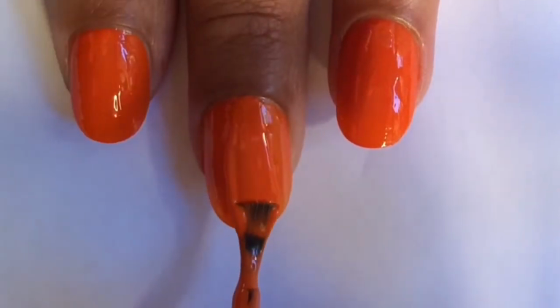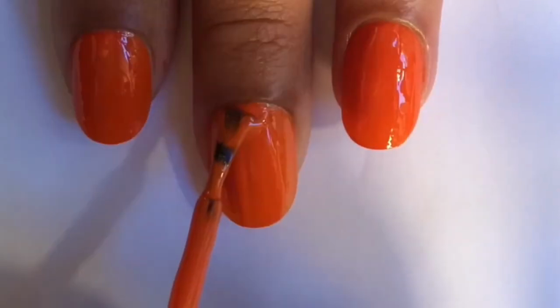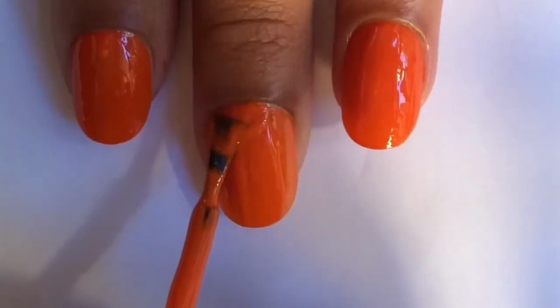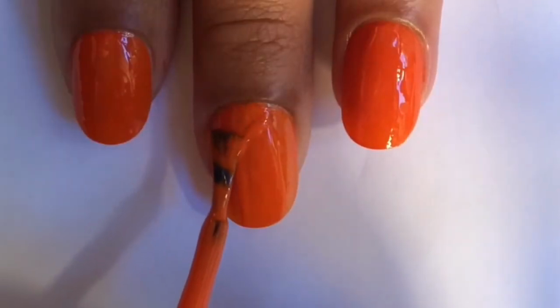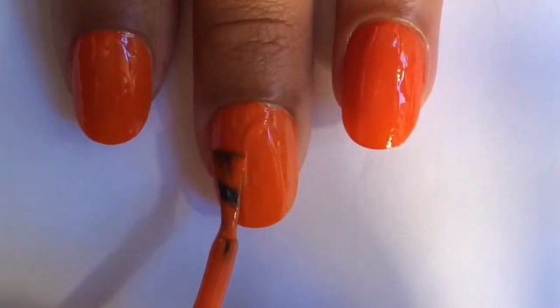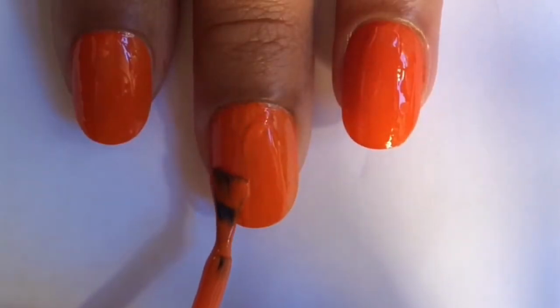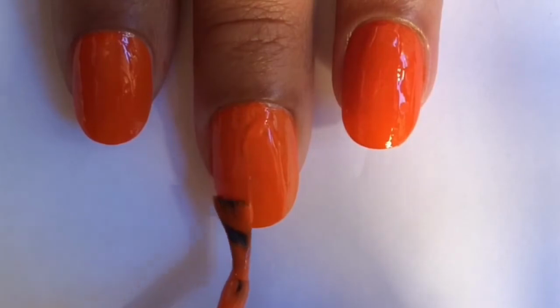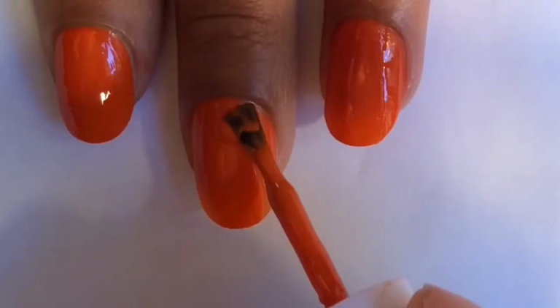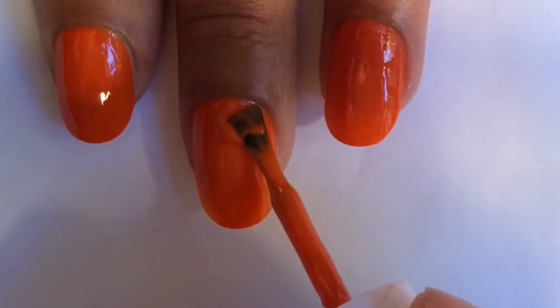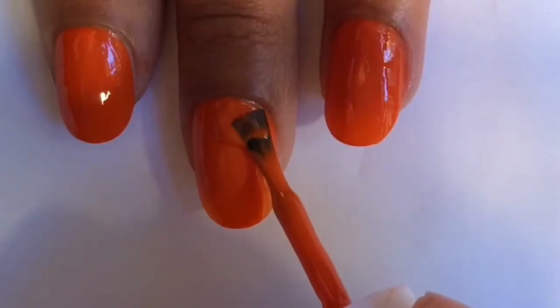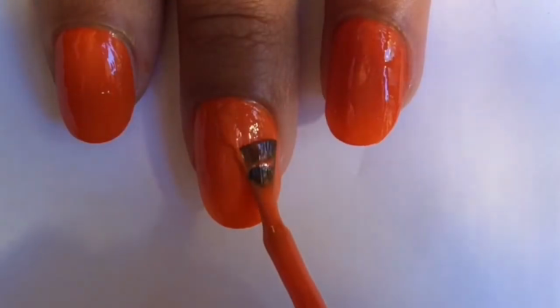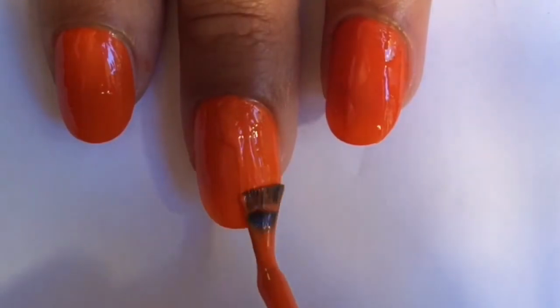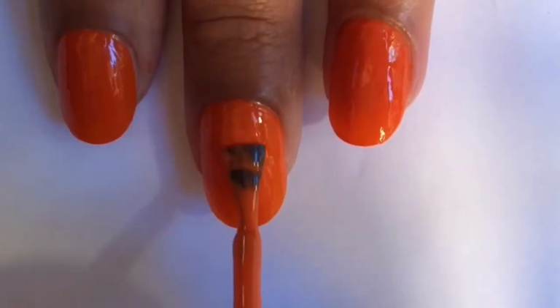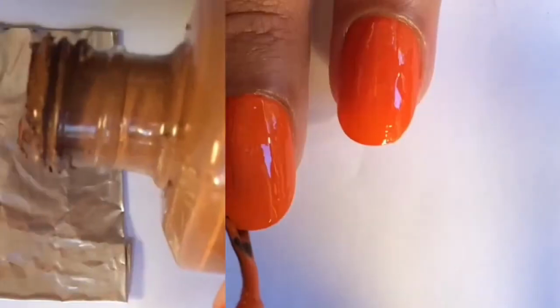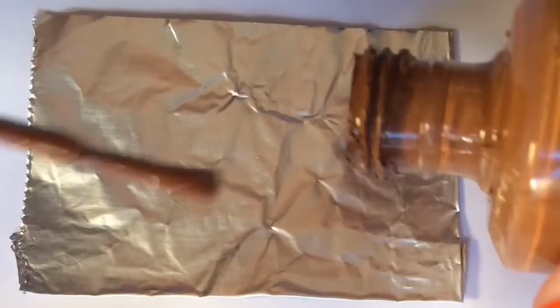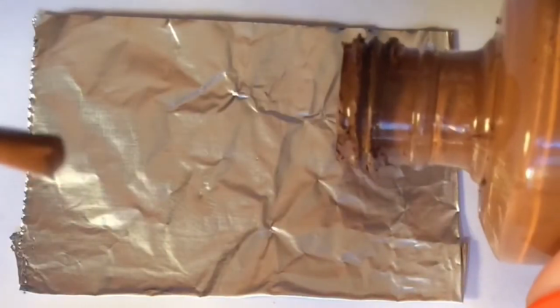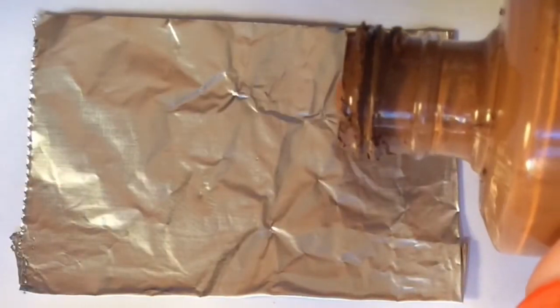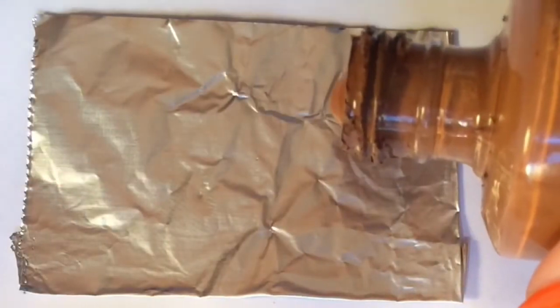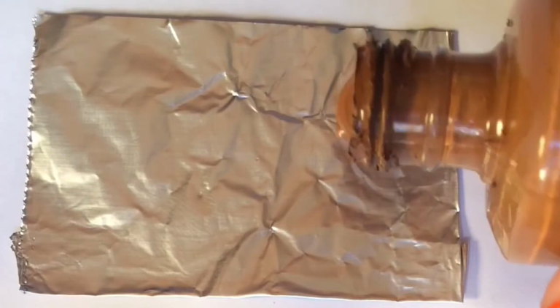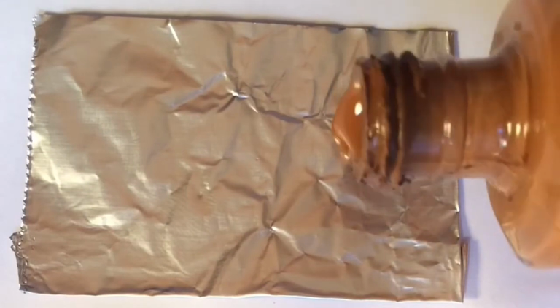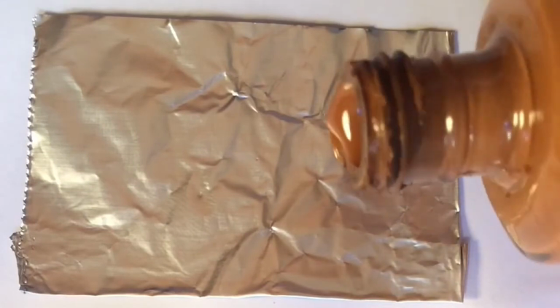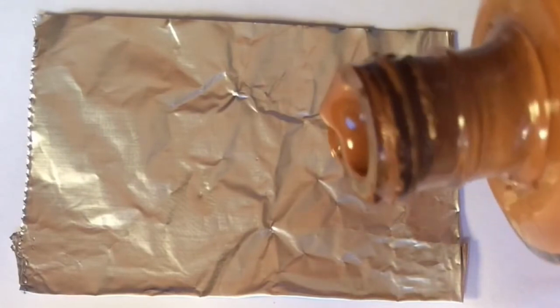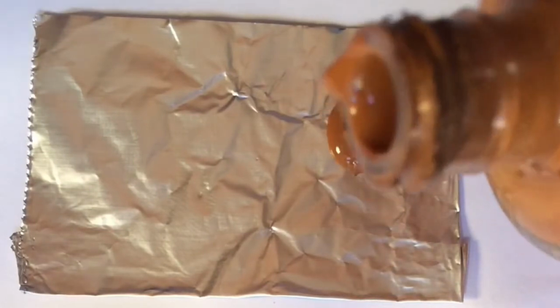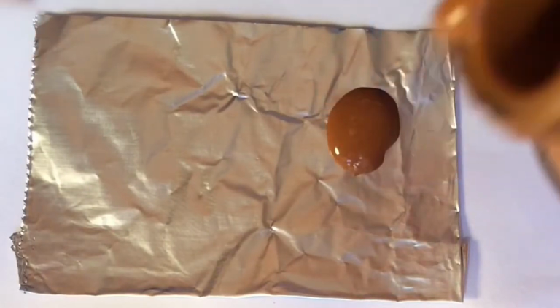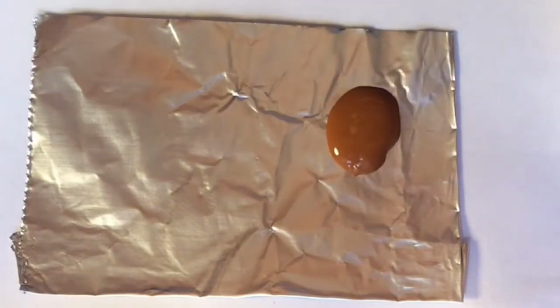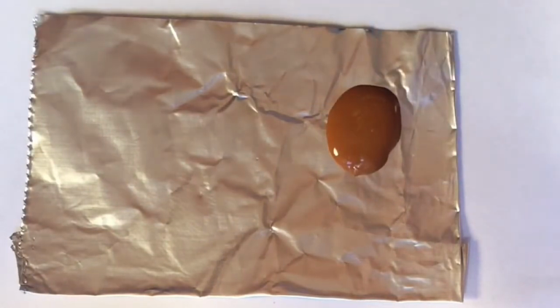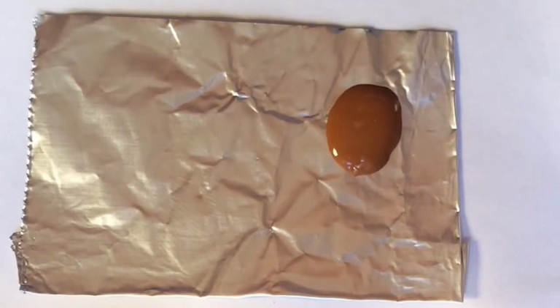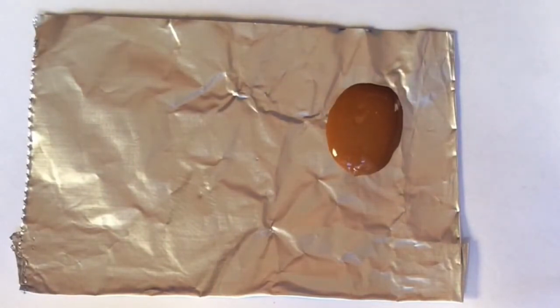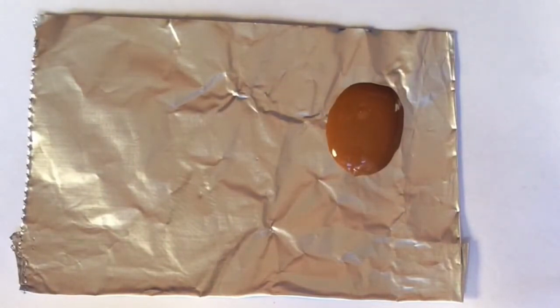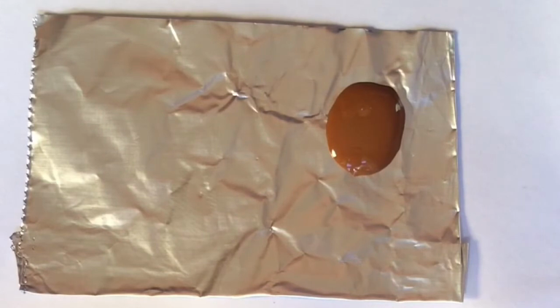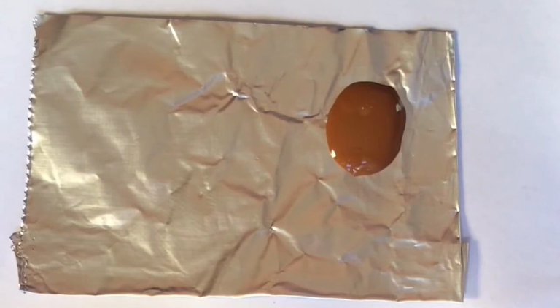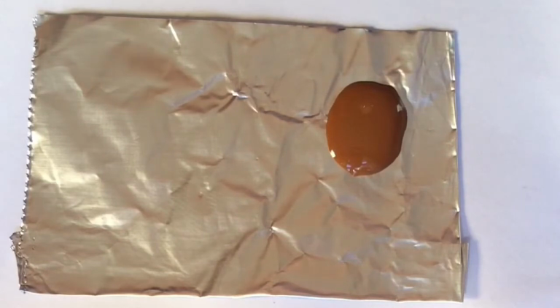Start with a base coat and then paint all your nails two coats of an orange nail polish. Now I'm preparing a small amount of a light brown nail polish on some aluminum foil, as it won't absorb the nail polish.